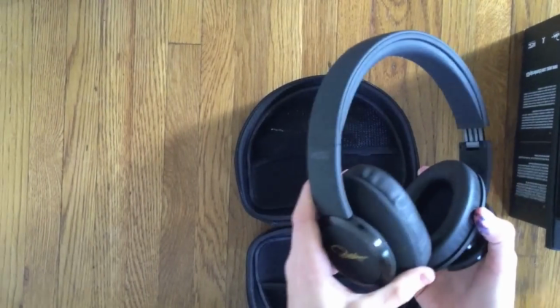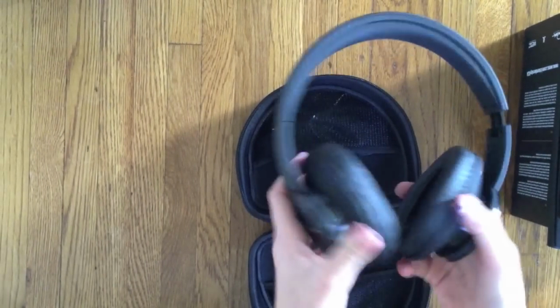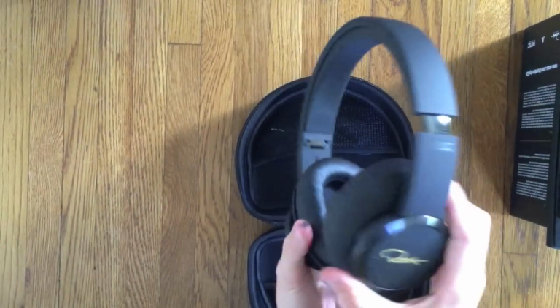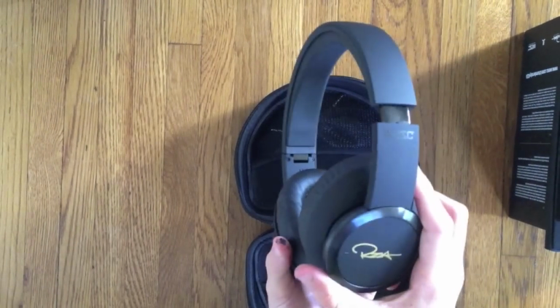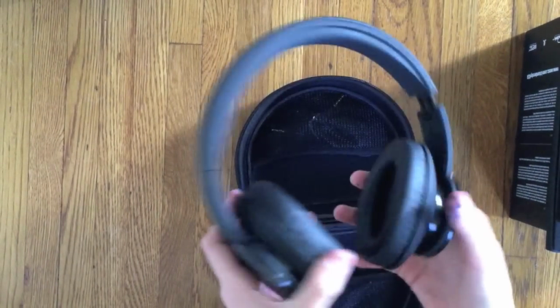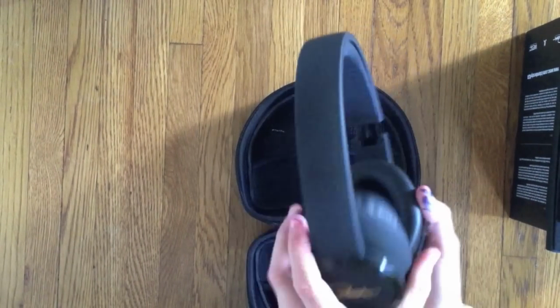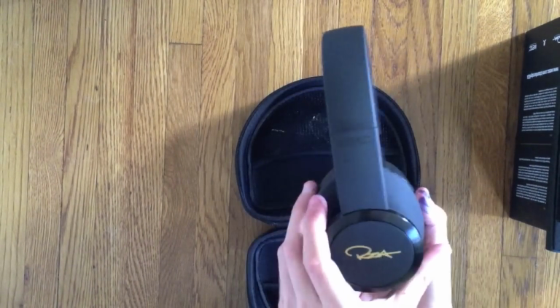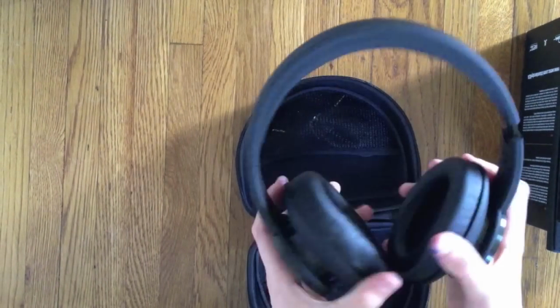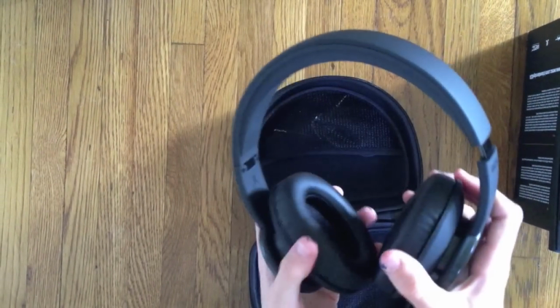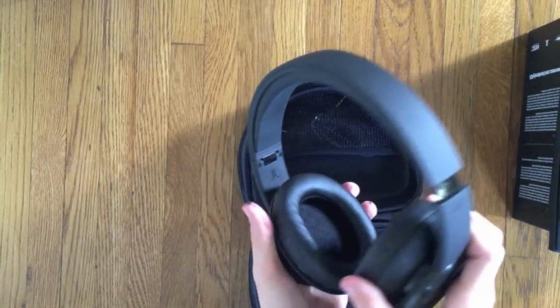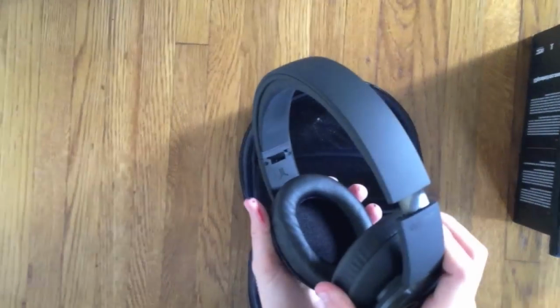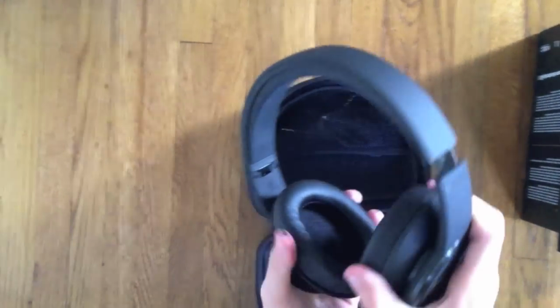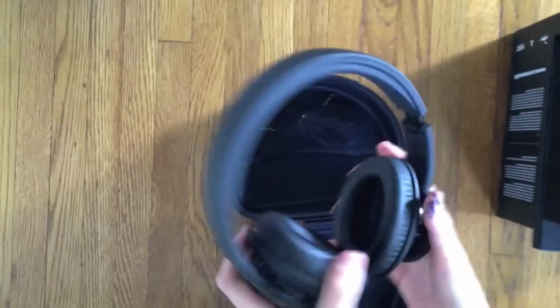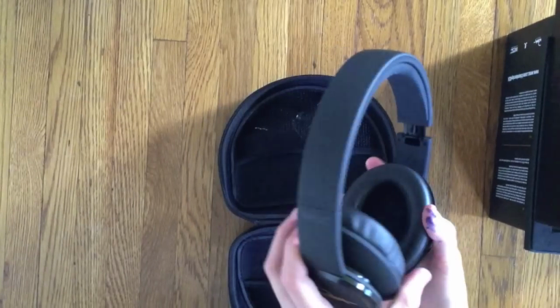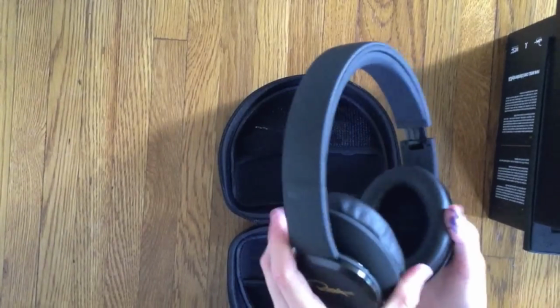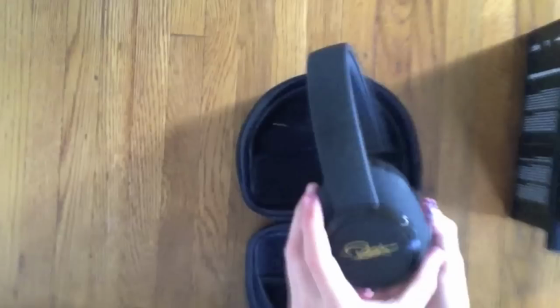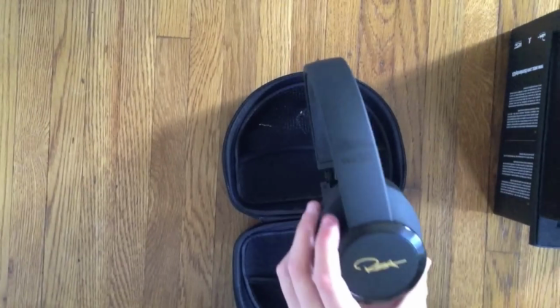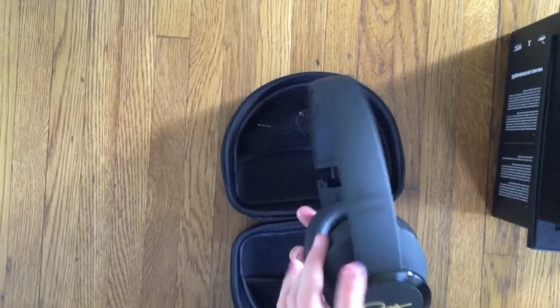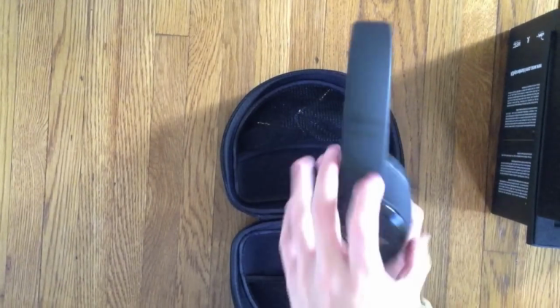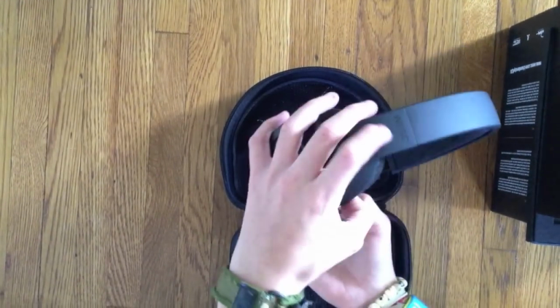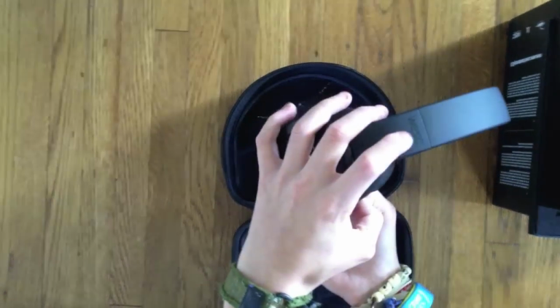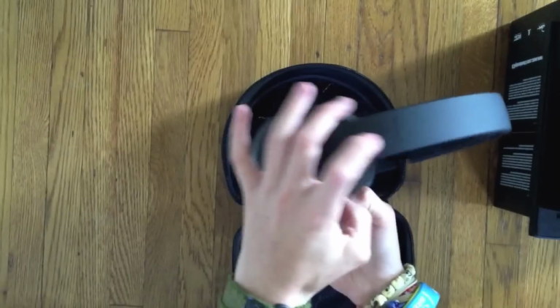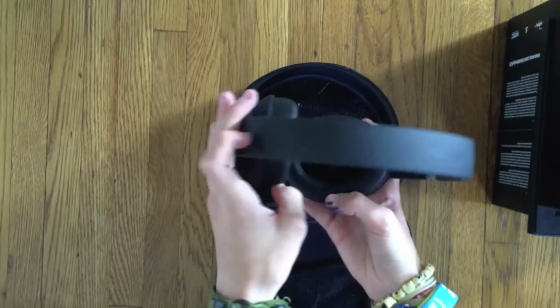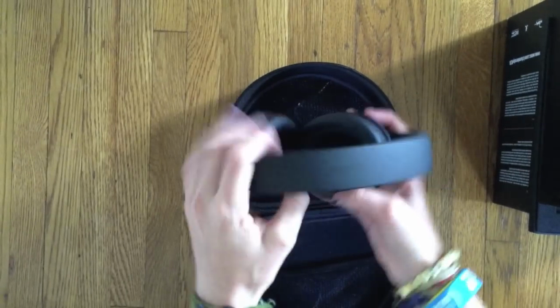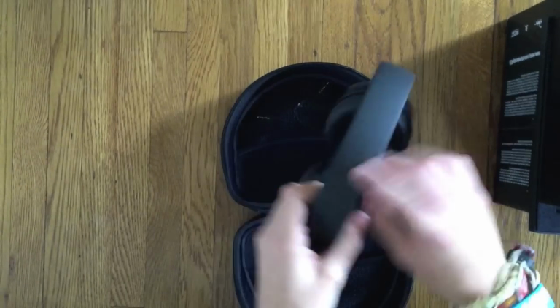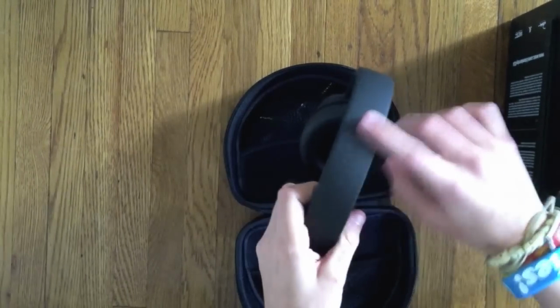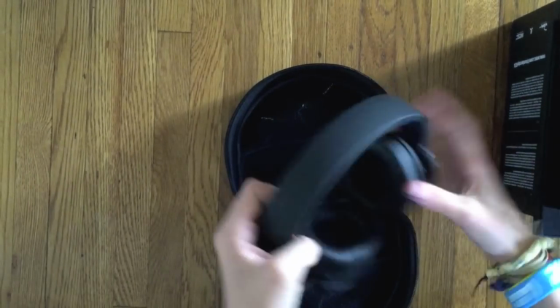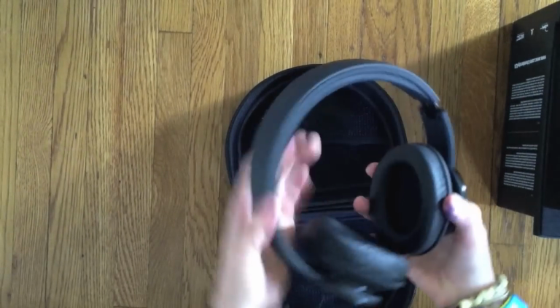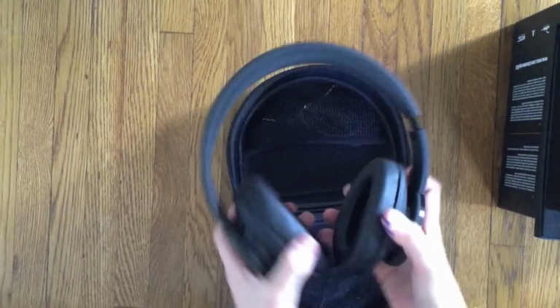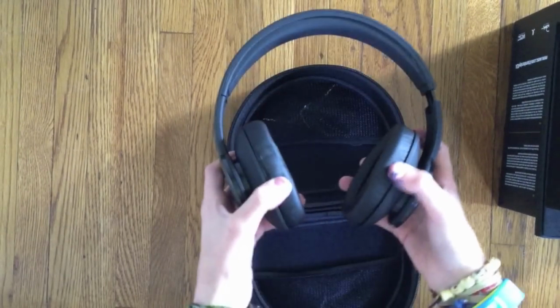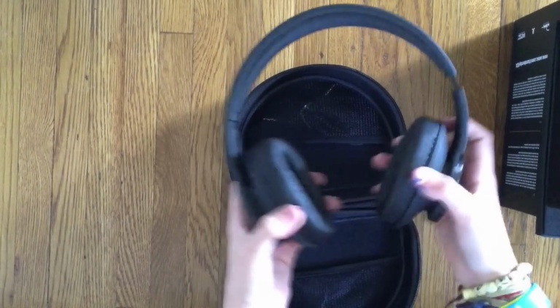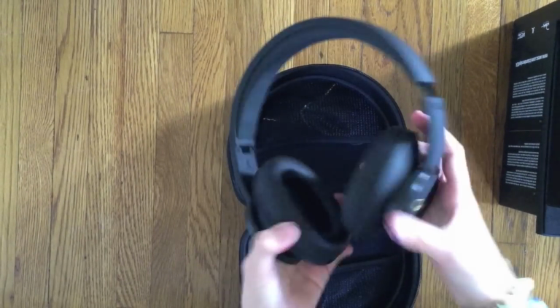I put them on my head already, and I think the sound quality is really good. The comfort is really nice. It also says W-E-S-E here, and it says Chambers by RZA. Really cool.